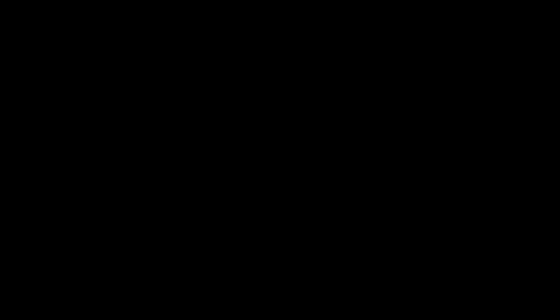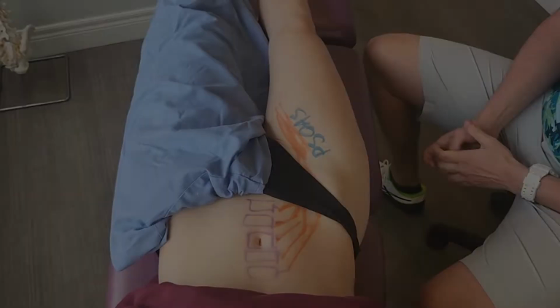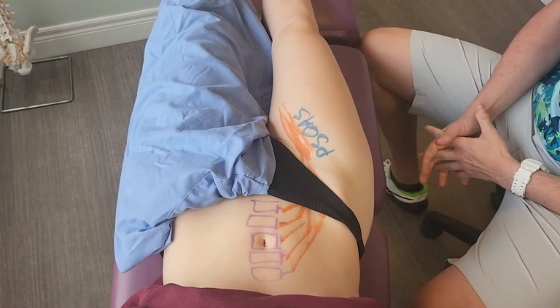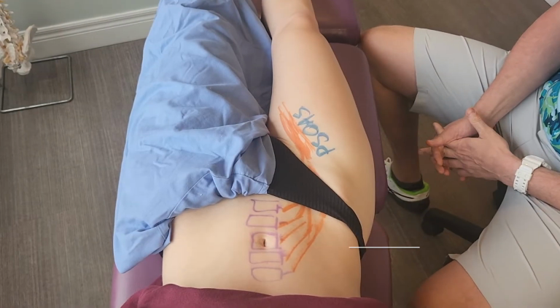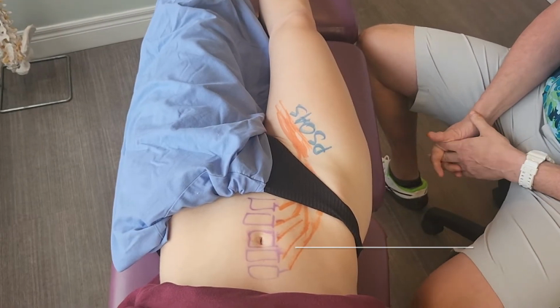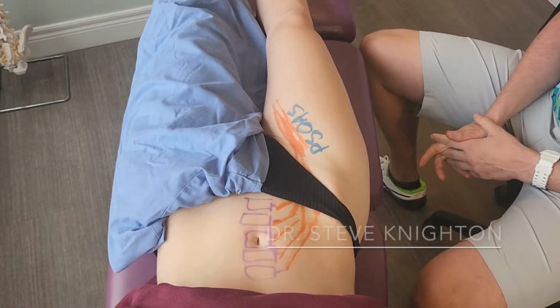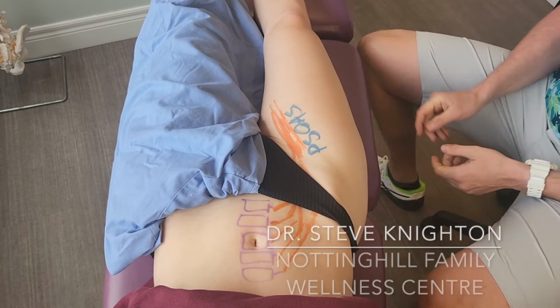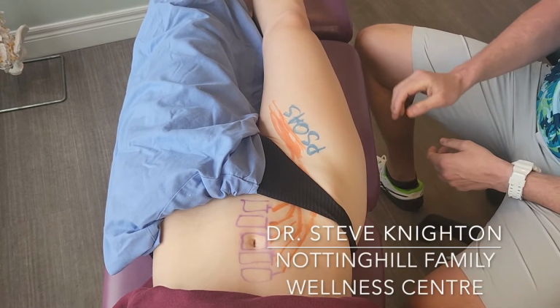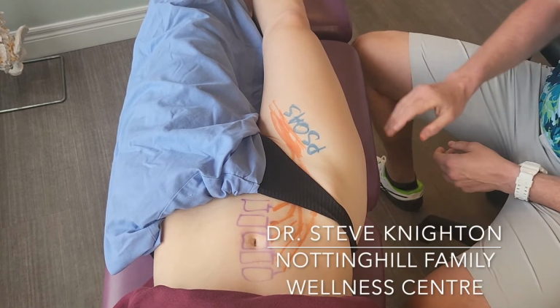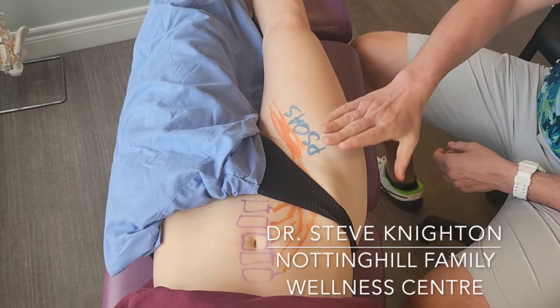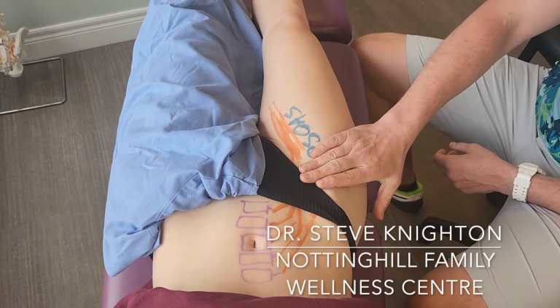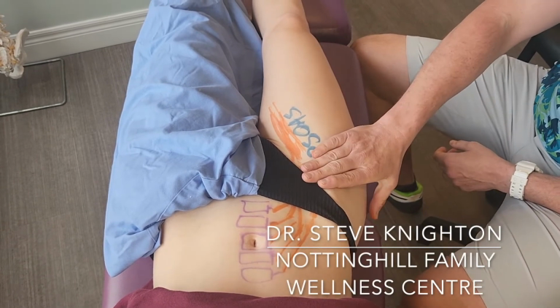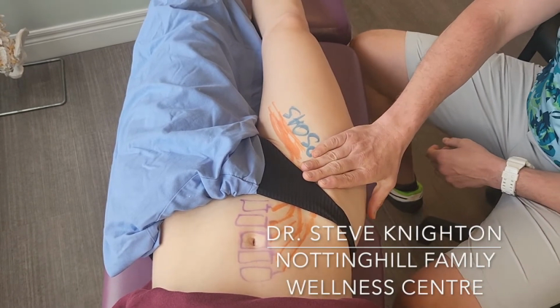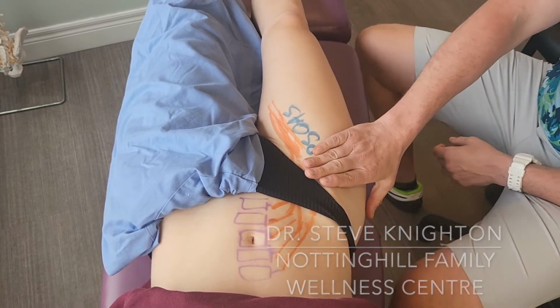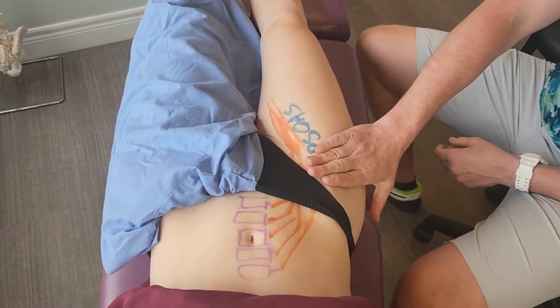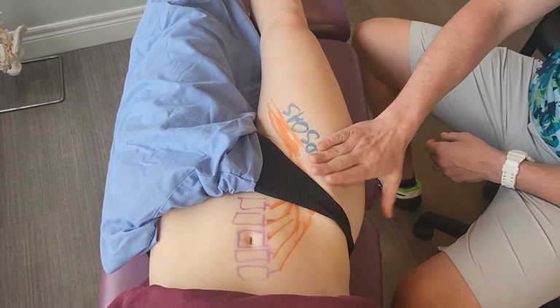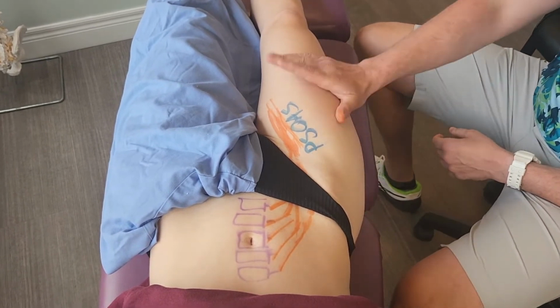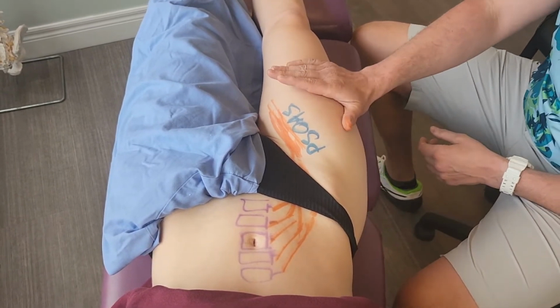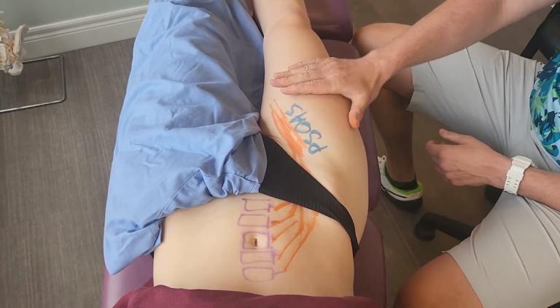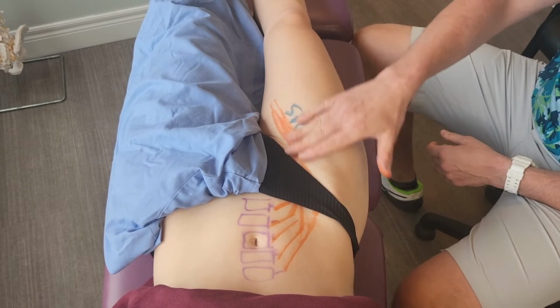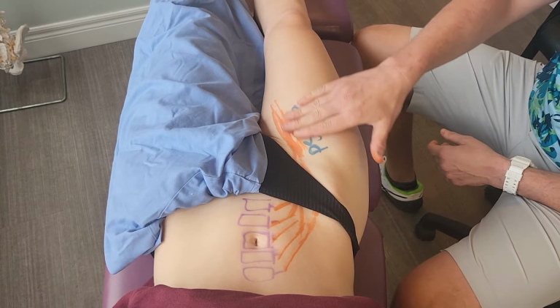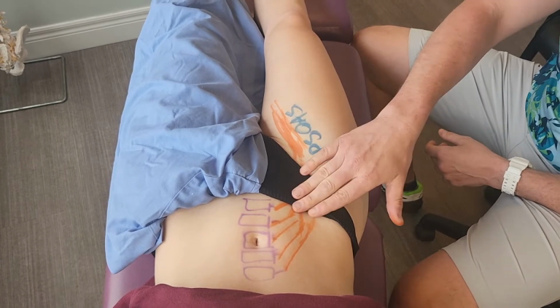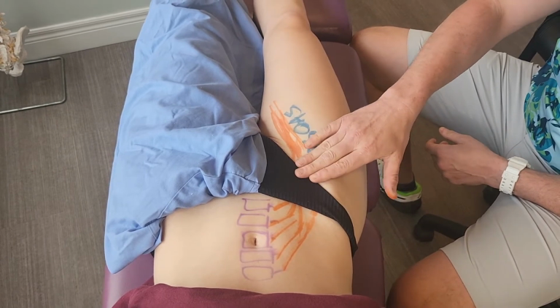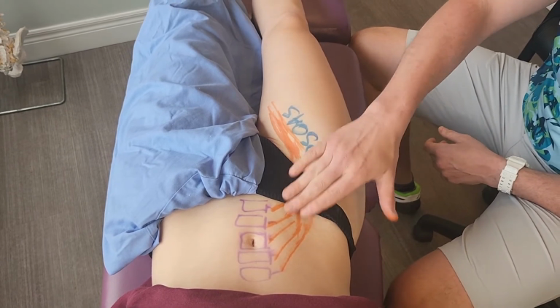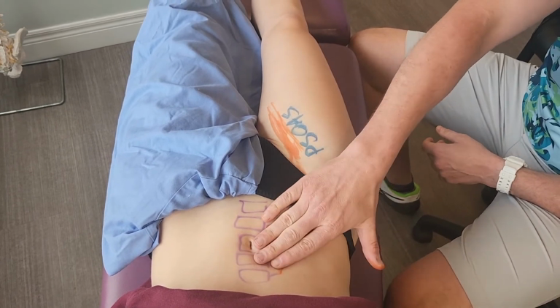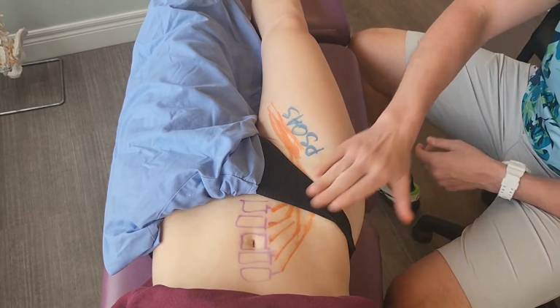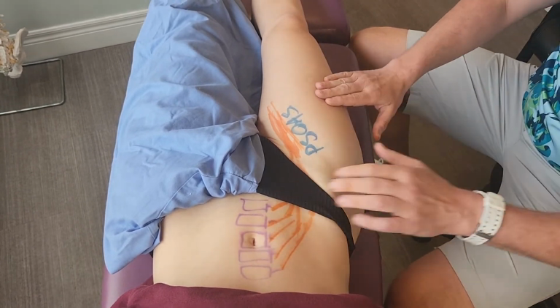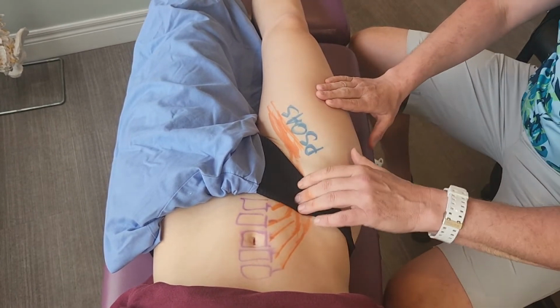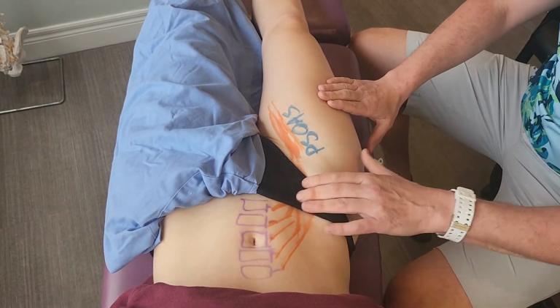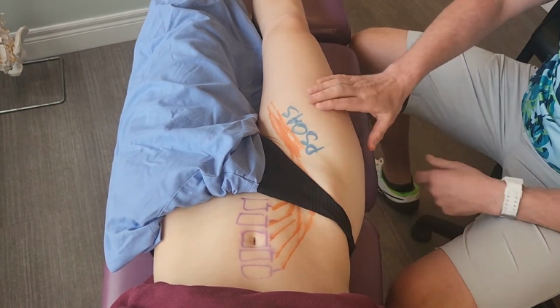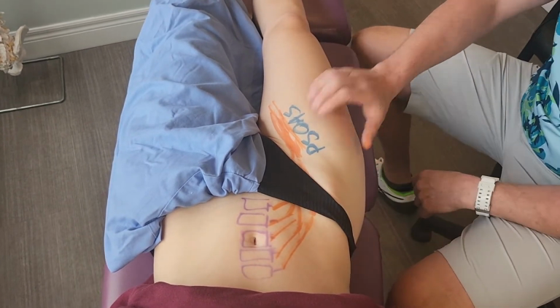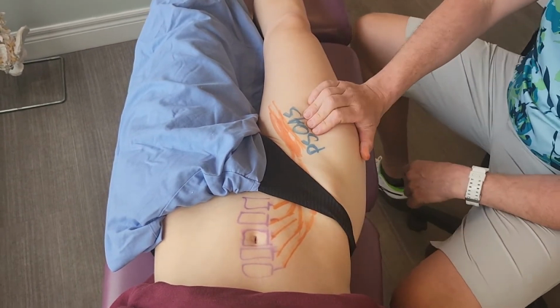Hi, Dr. Steve Knighton here from Notting Hill Family Wellness Center. Today we're going to go over the hip flexor anatomy and treatment. Patients come into the clinic and they have pain somewhere in their hip, not really this far into their stomach, somewhere up here — it's usually their psoas.